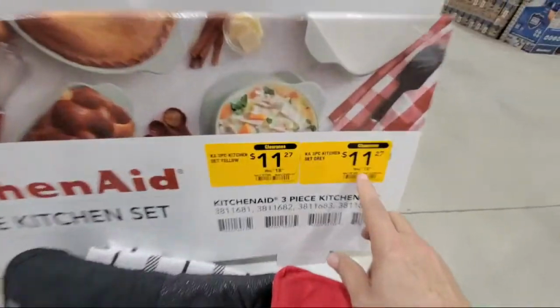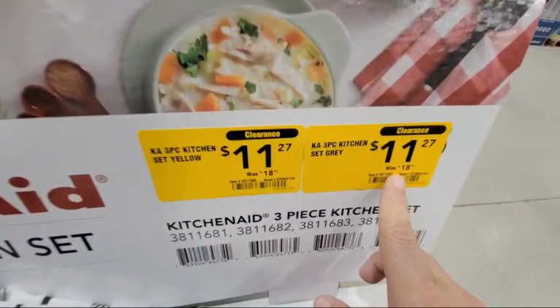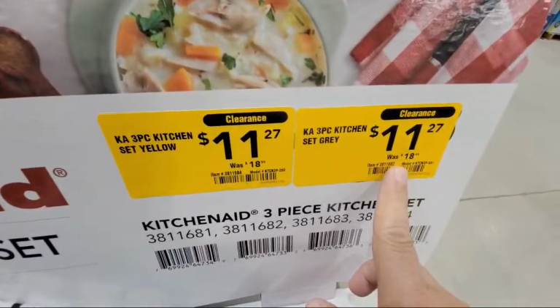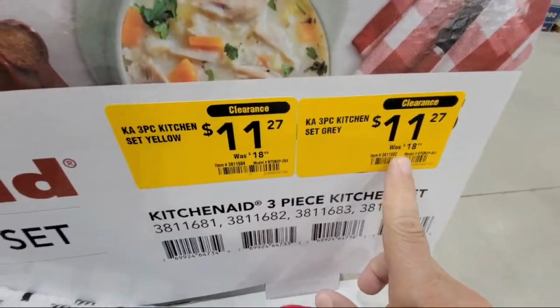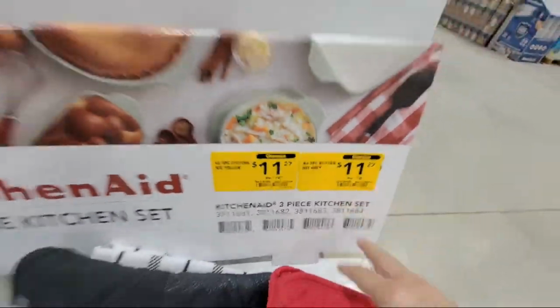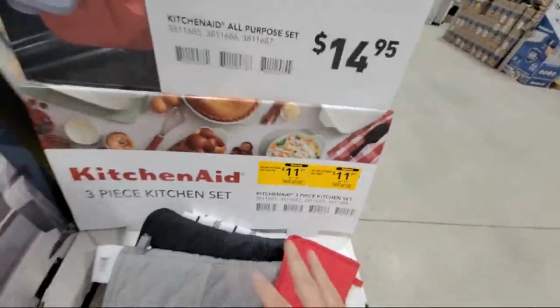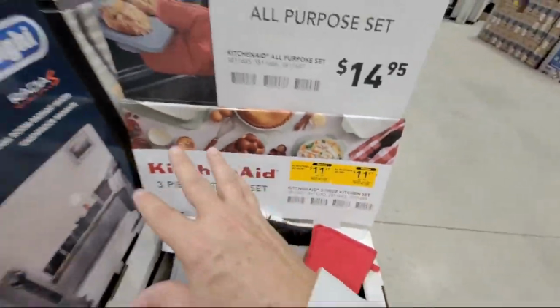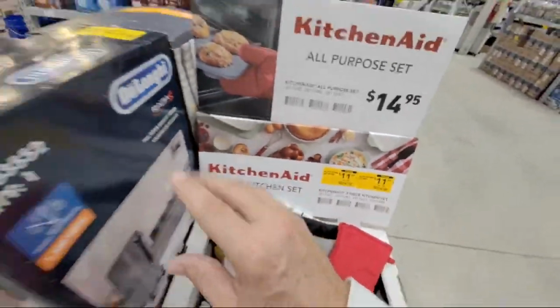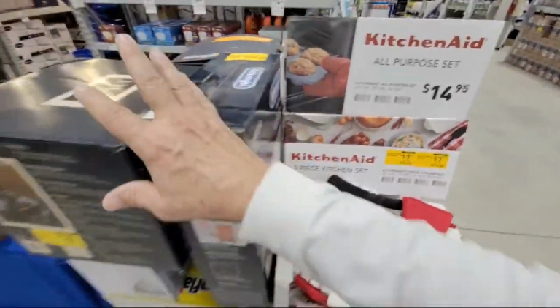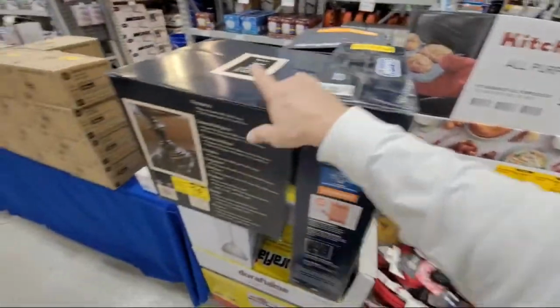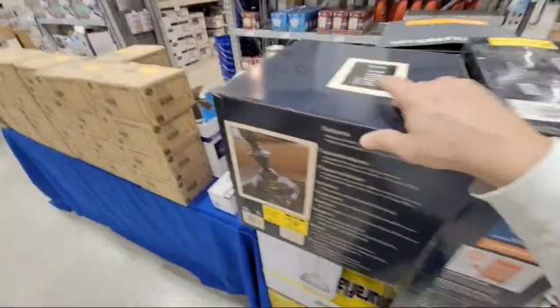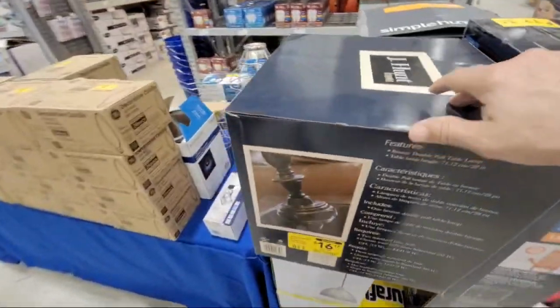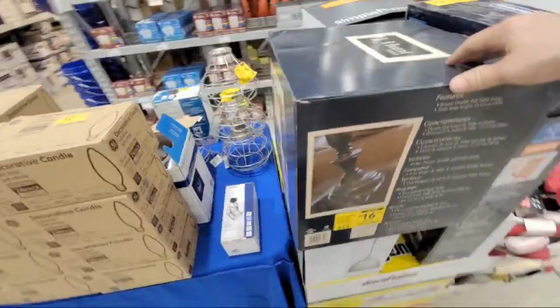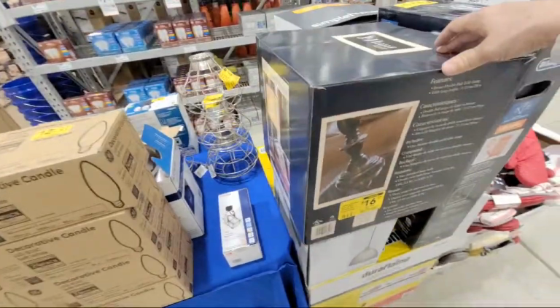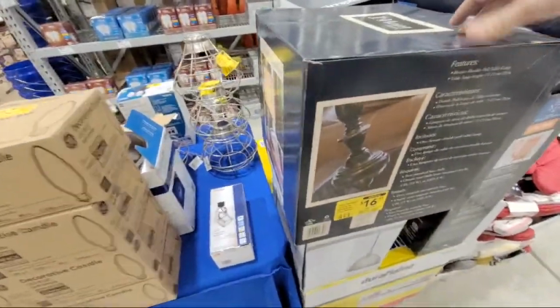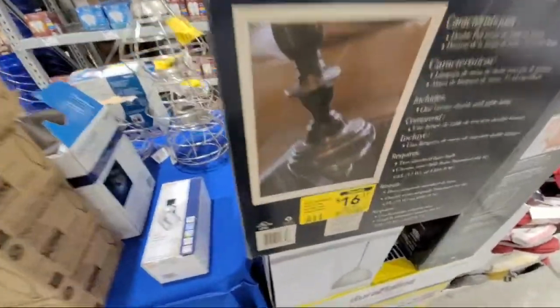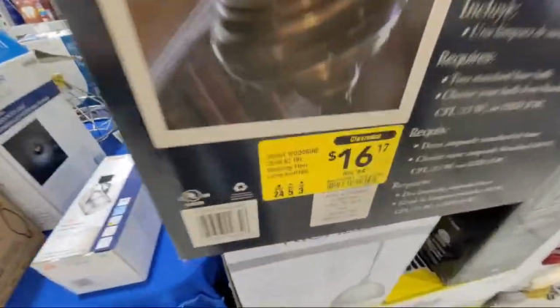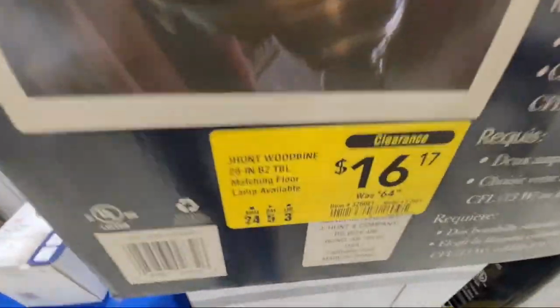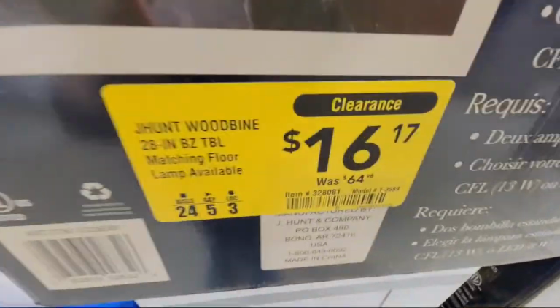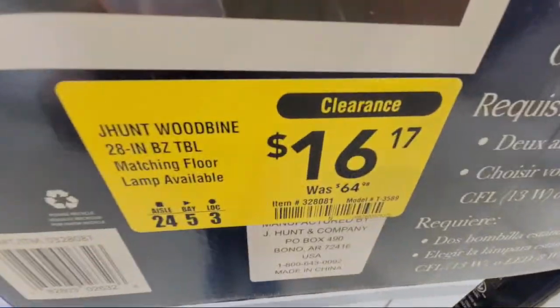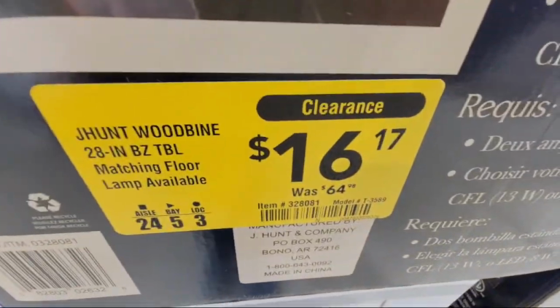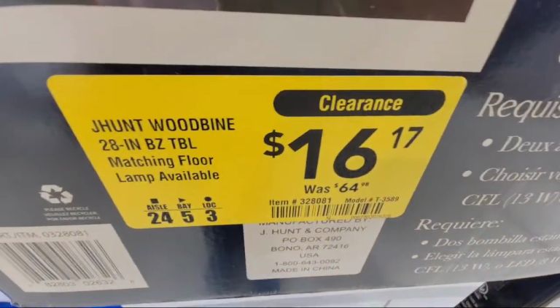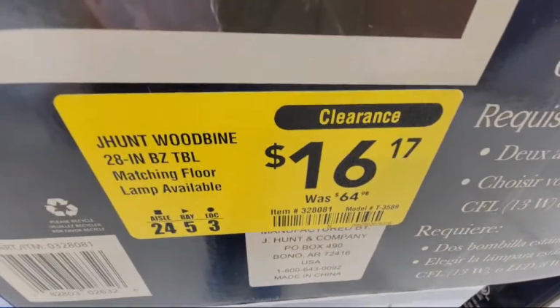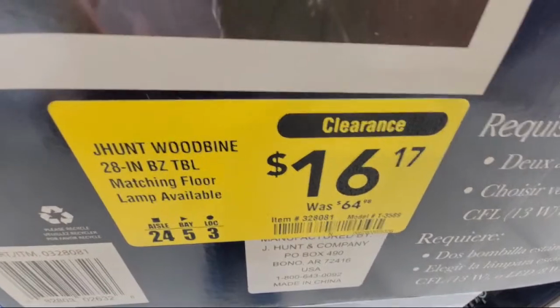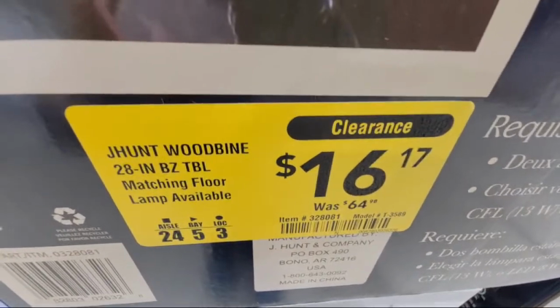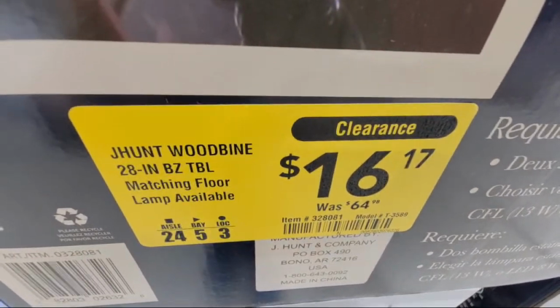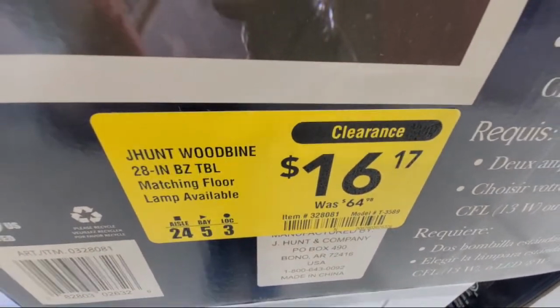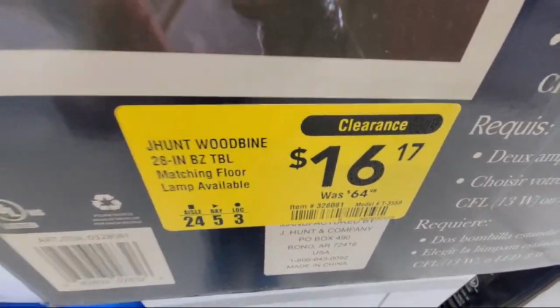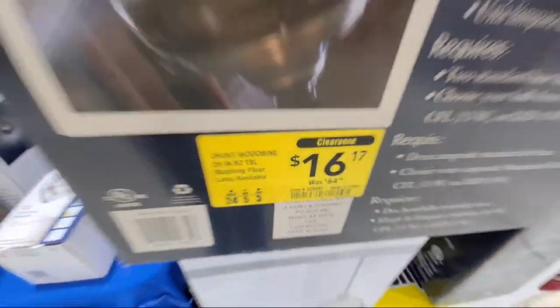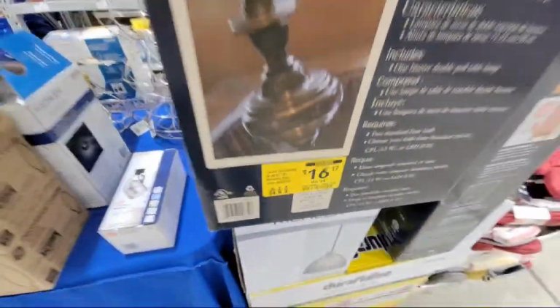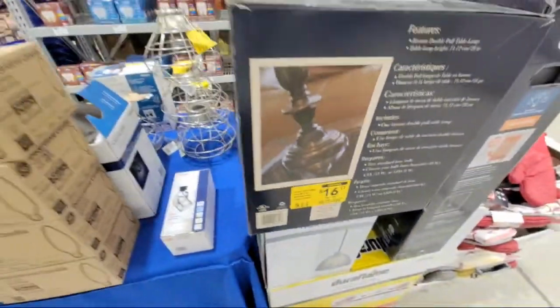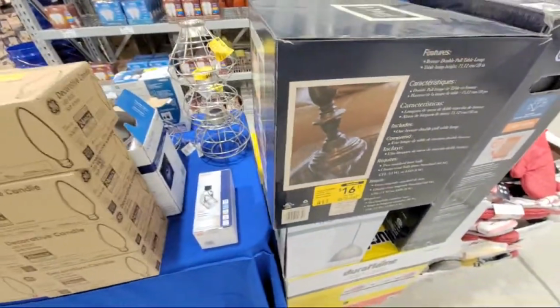We've got some KitchenAid clearance items here. And then this brass lamp - look at this - from $64 down to $16. That's quite the bargain.